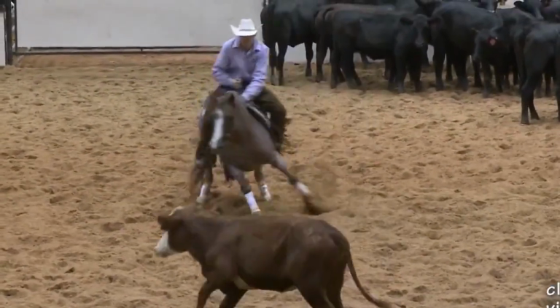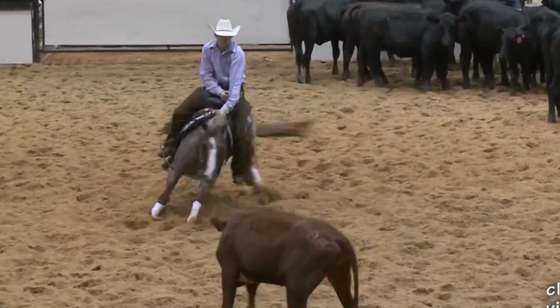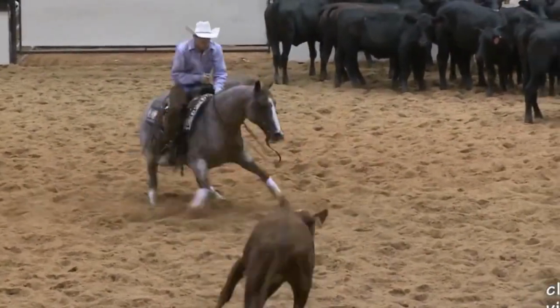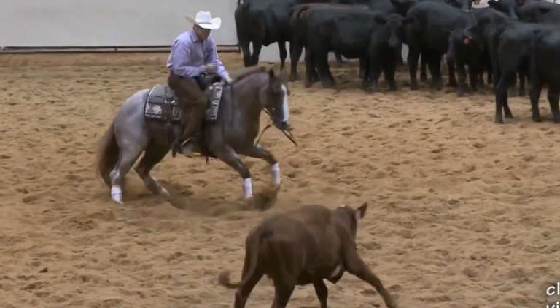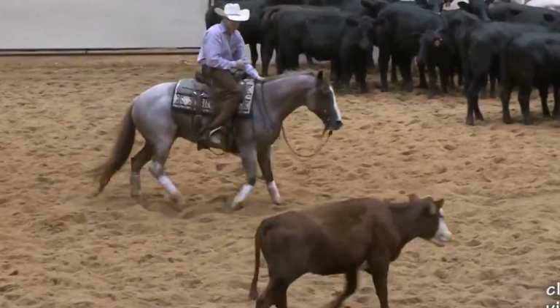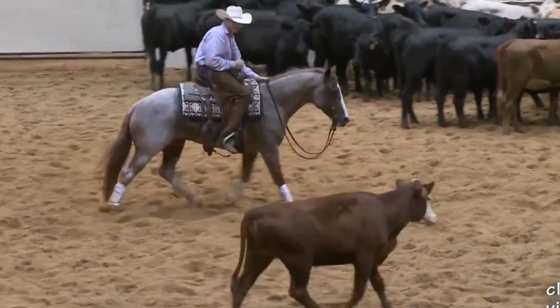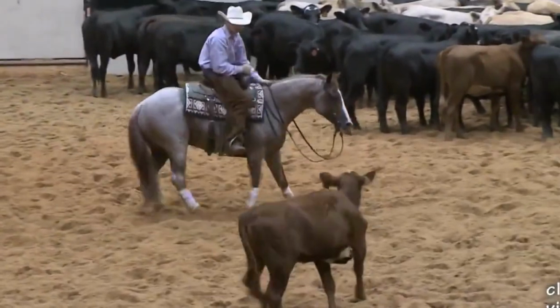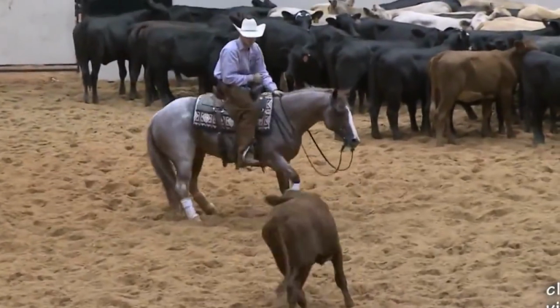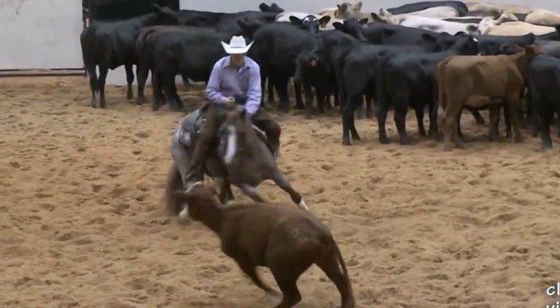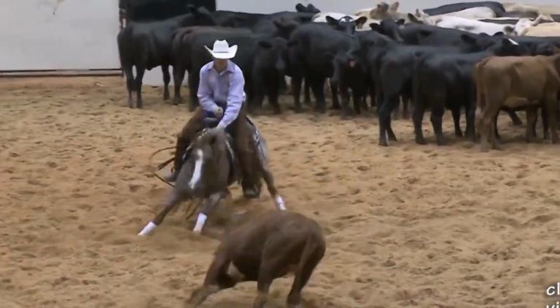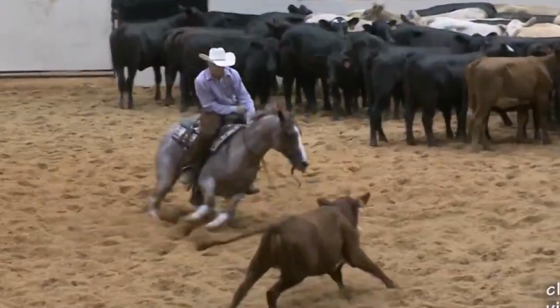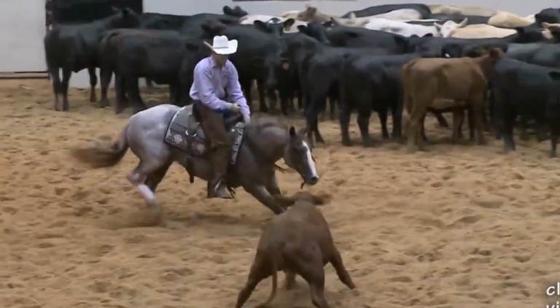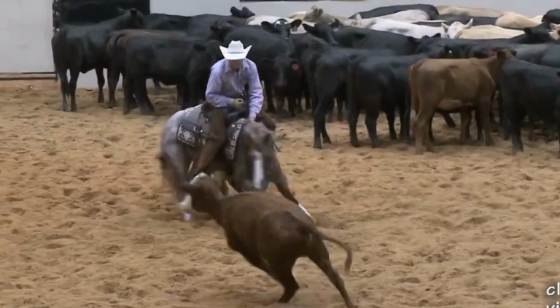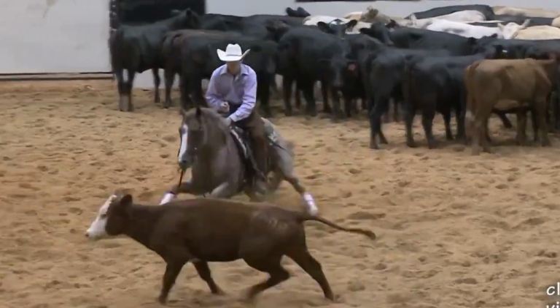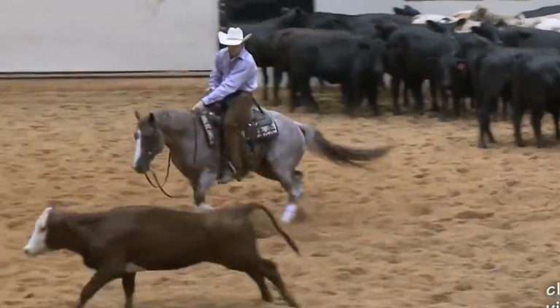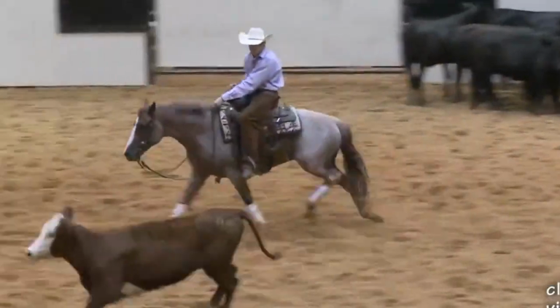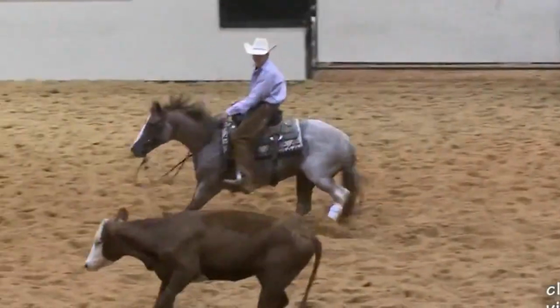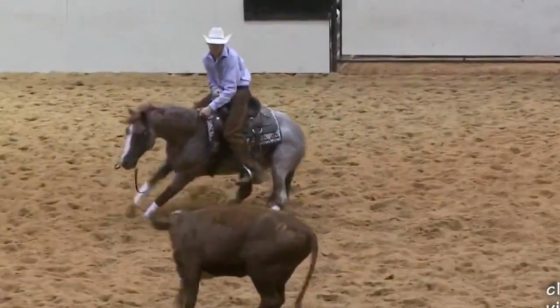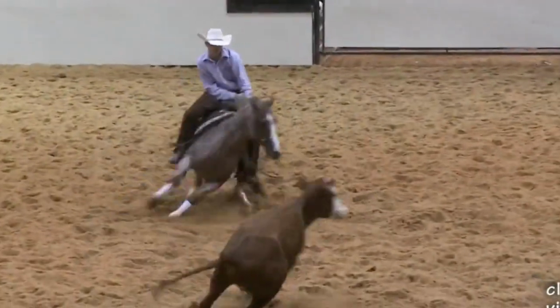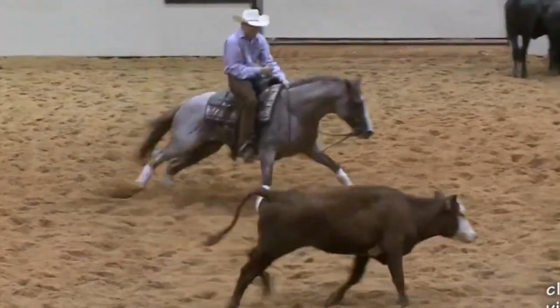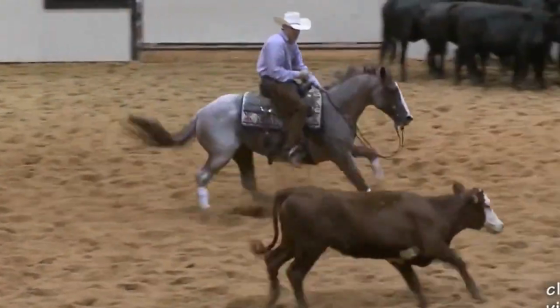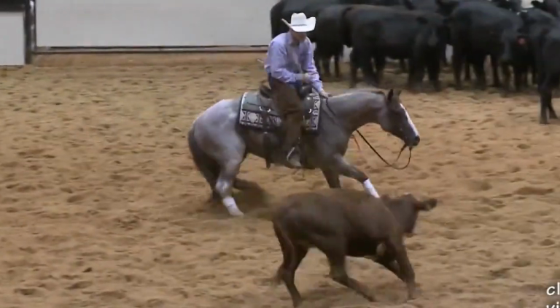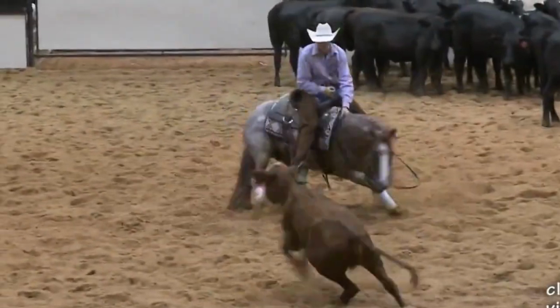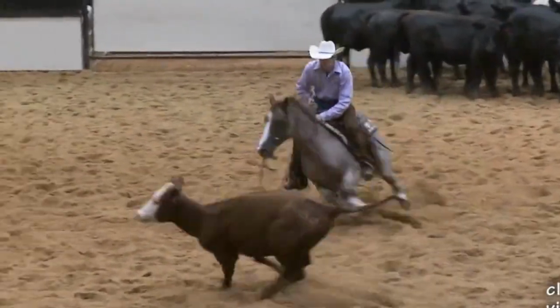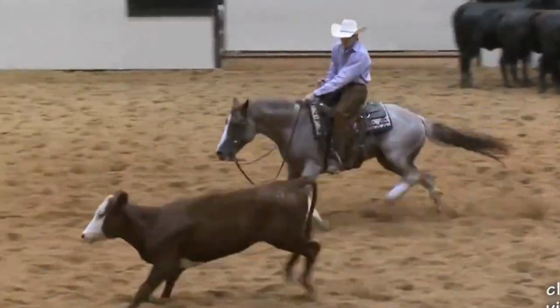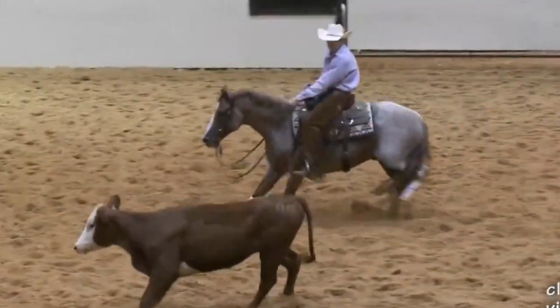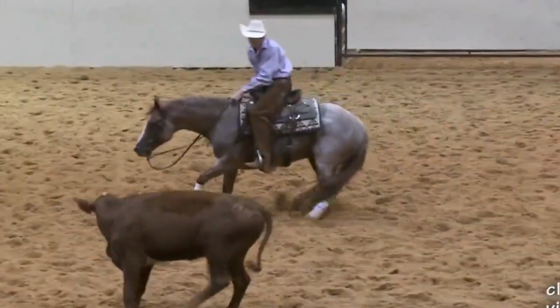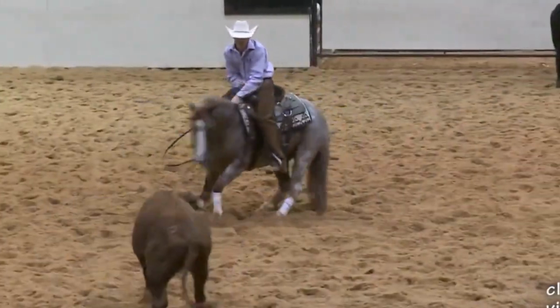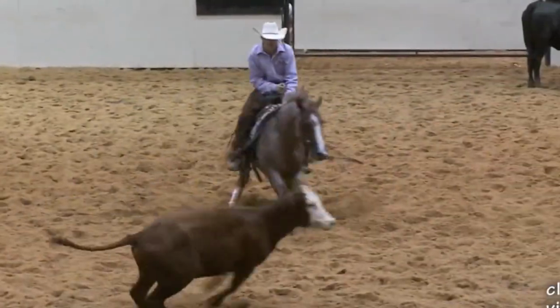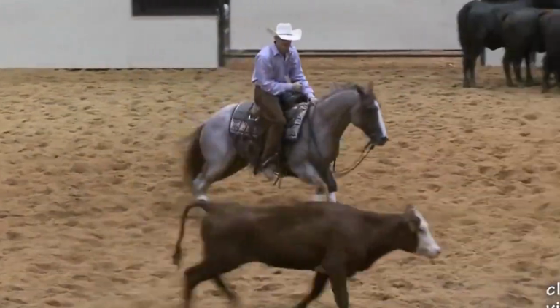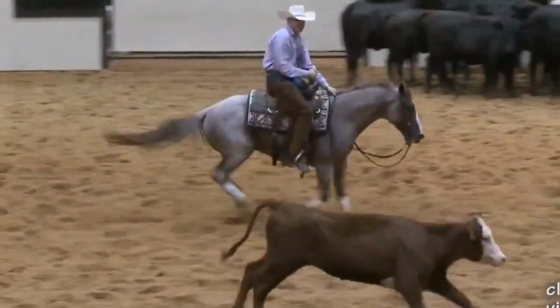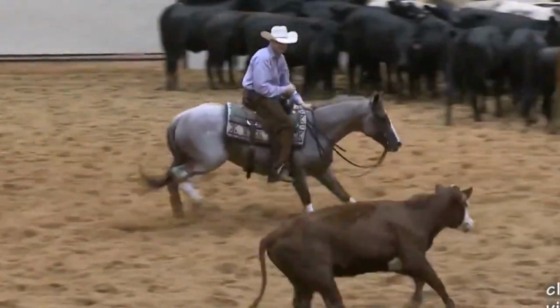This here is the Boone. He's owned by the King Ranch. He's a Pepto-Boone Small out of a highbrow cat mare named Boone Sand Kitty. What he's got going for him — he's royally bred with those two bloodlines.